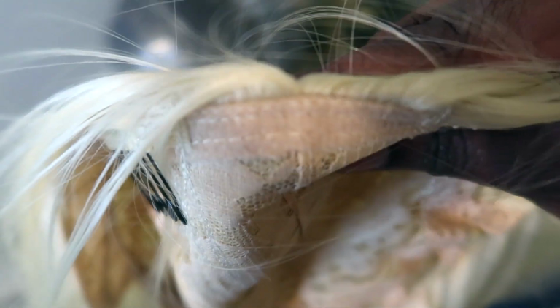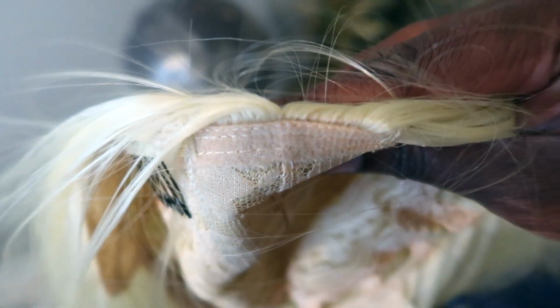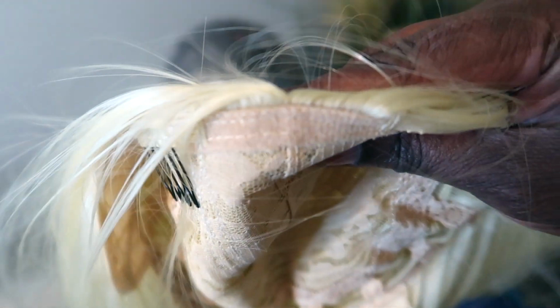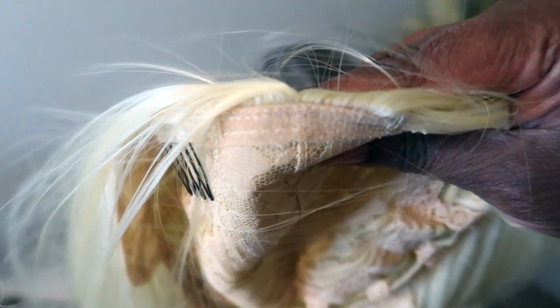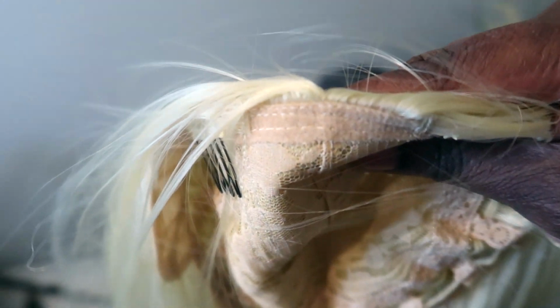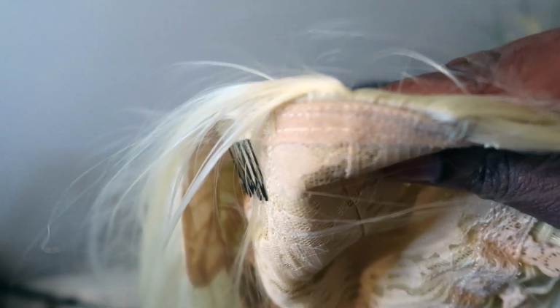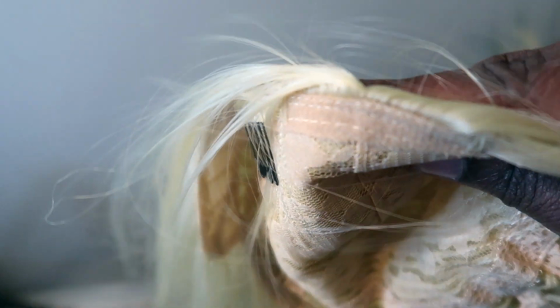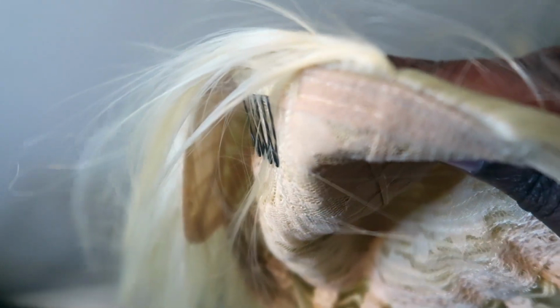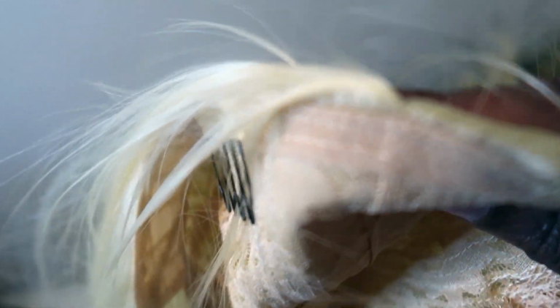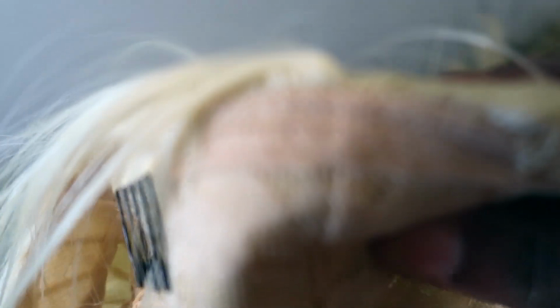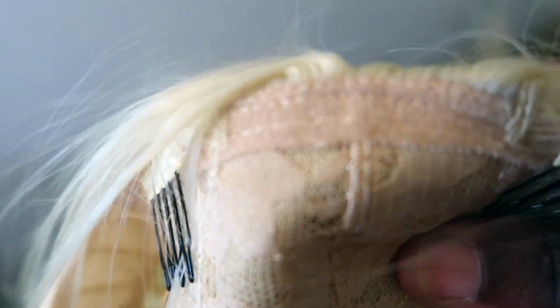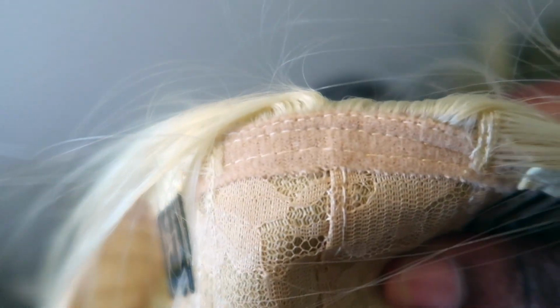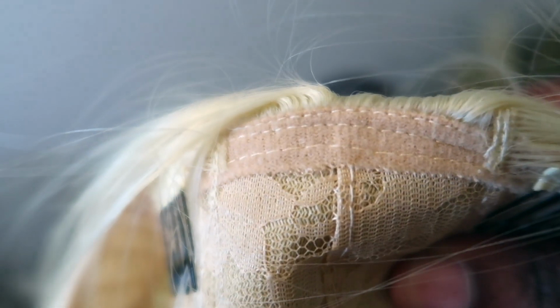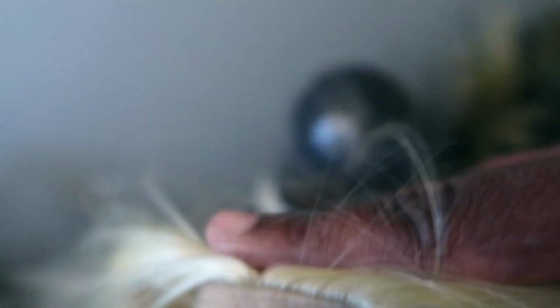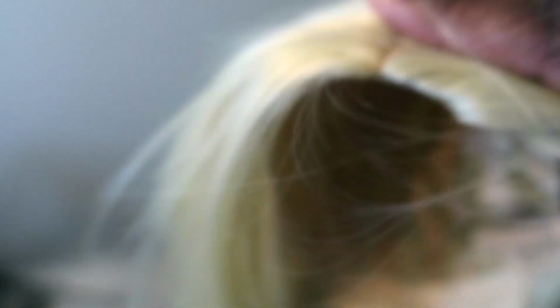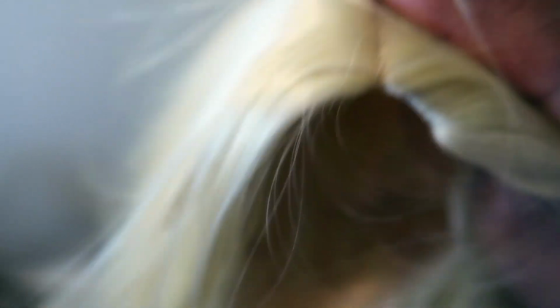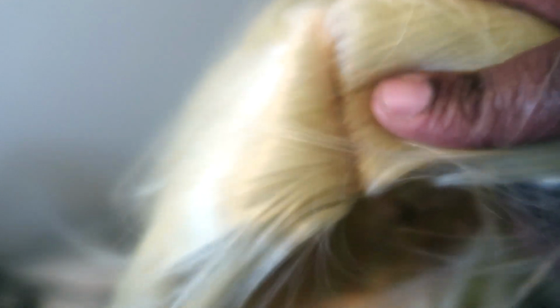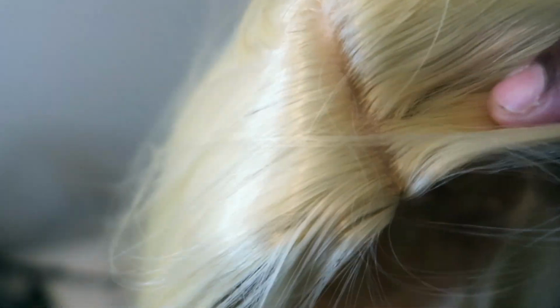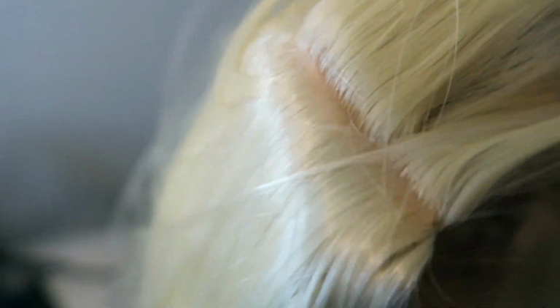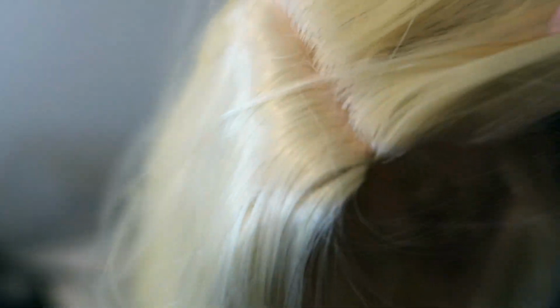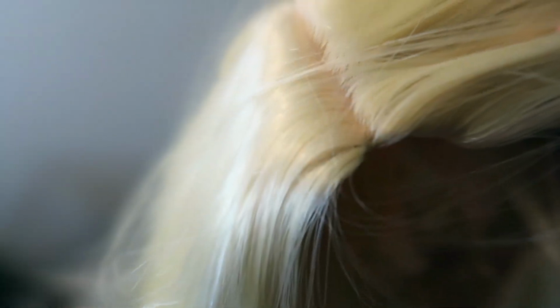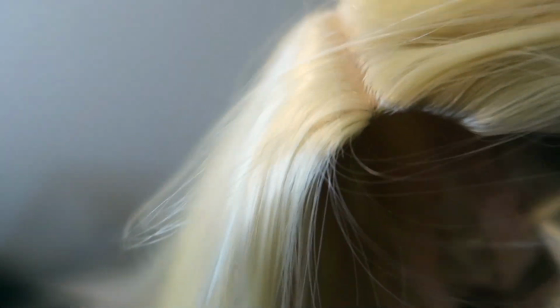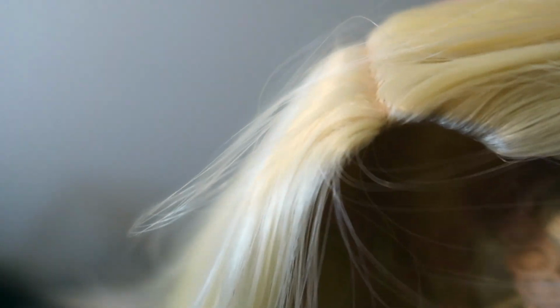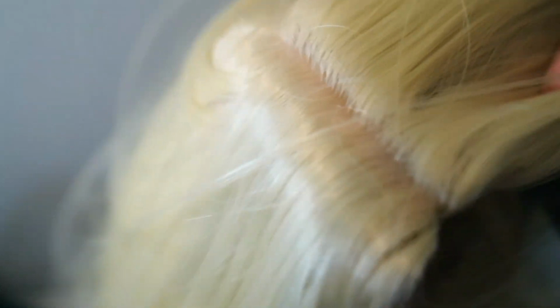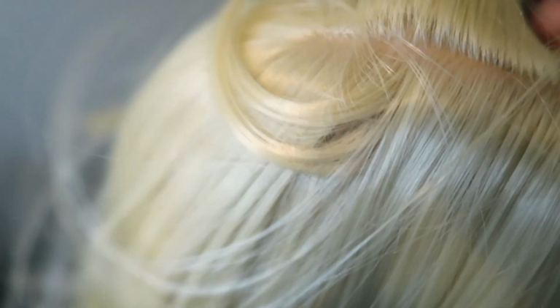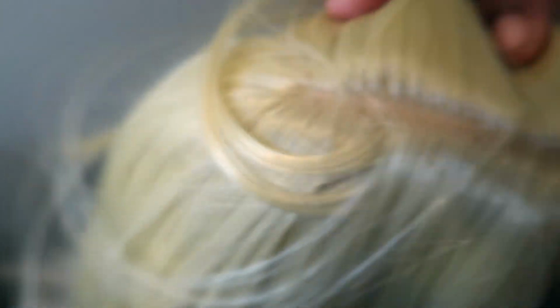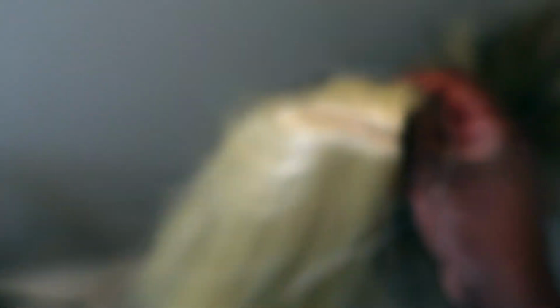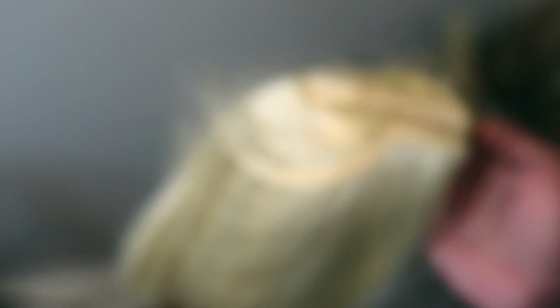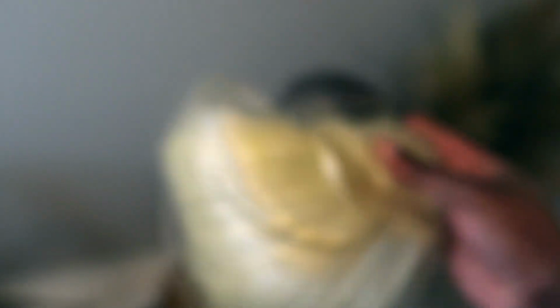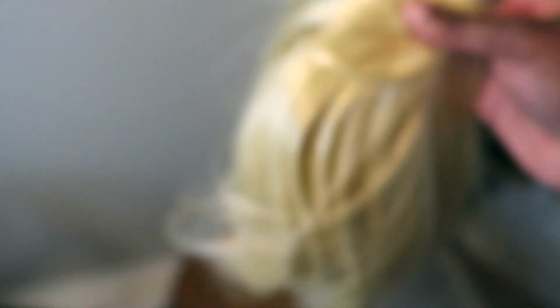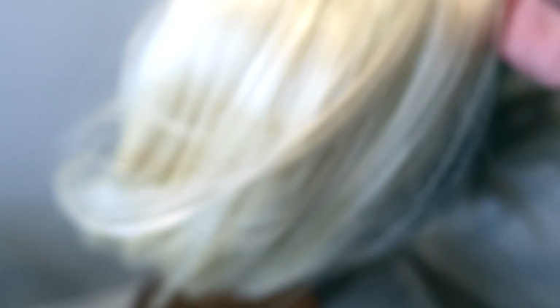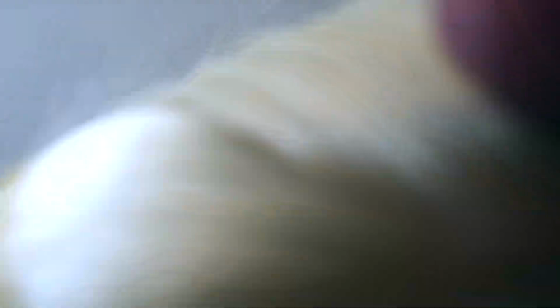With it being that cheap, I didn't have high hopes for the quality or anything like that, and obviously I knew I was going to have to do something about the tone of the wig as well as the metal part.